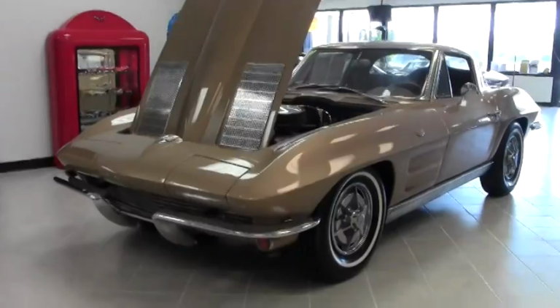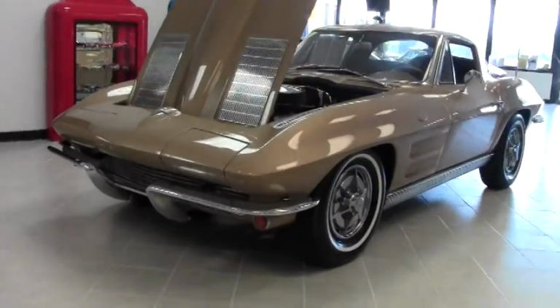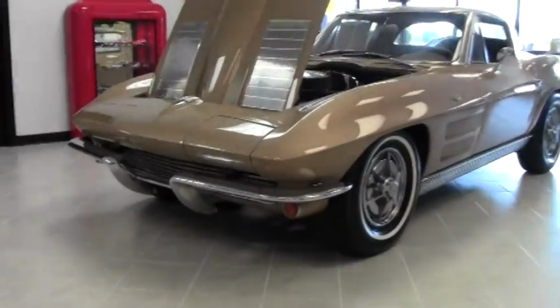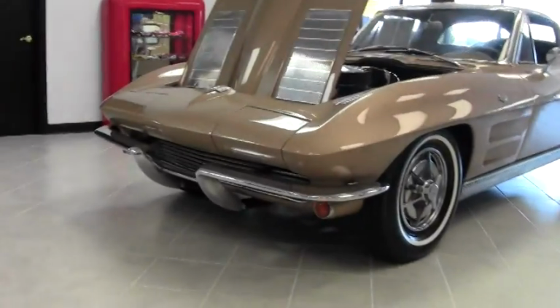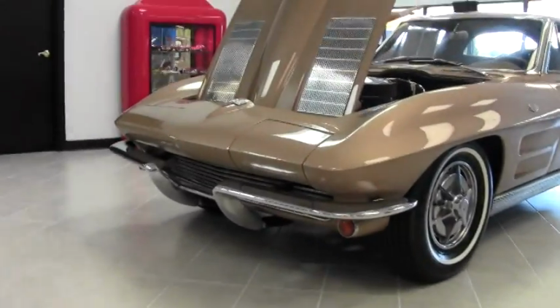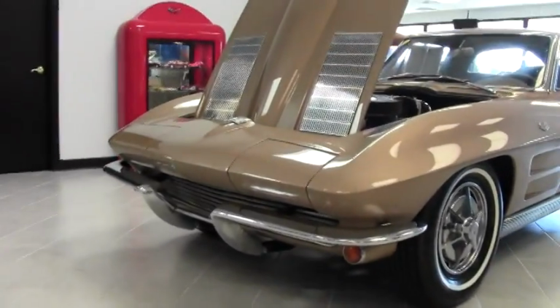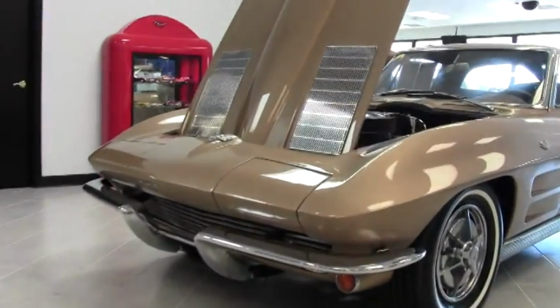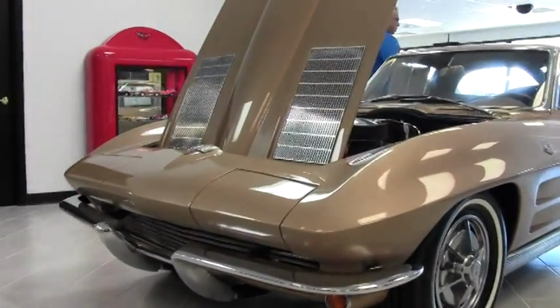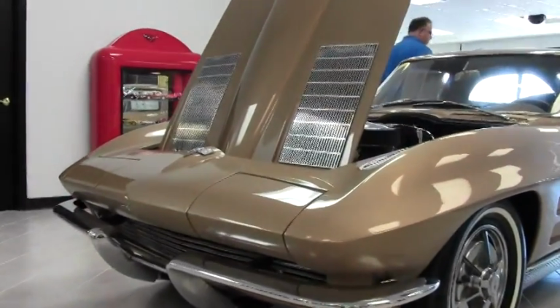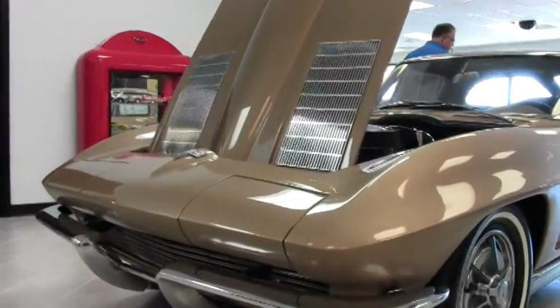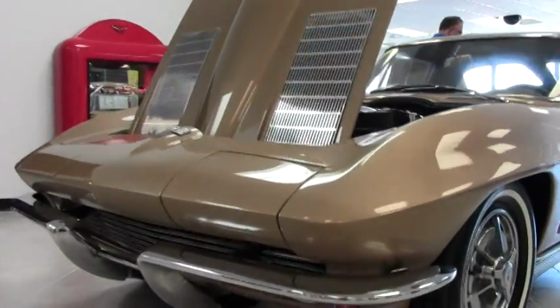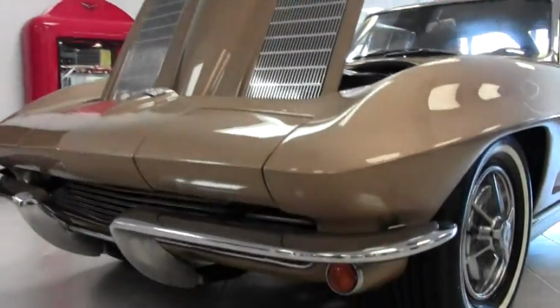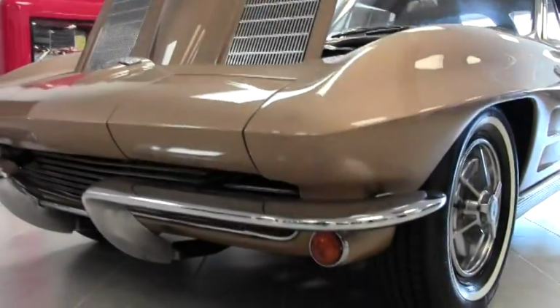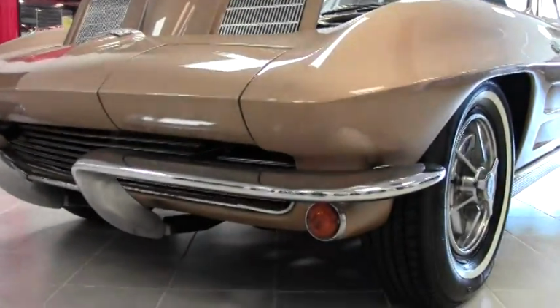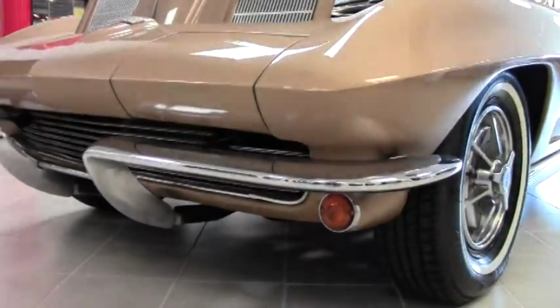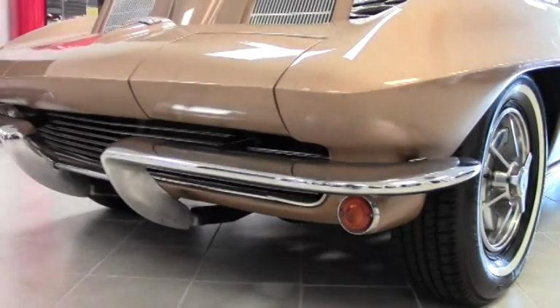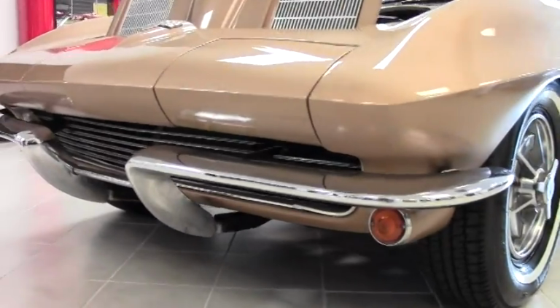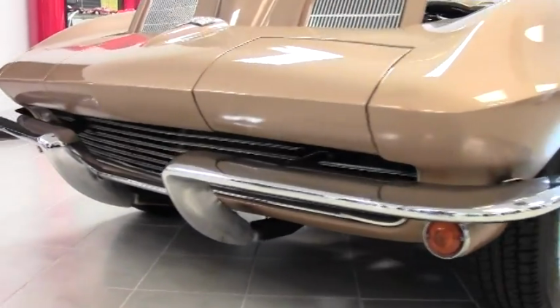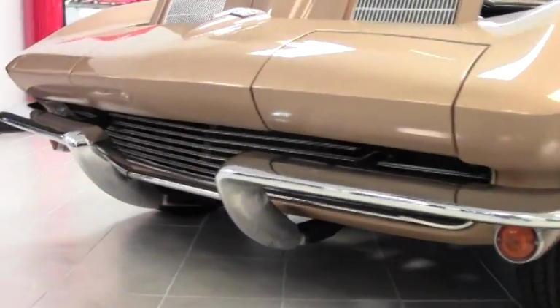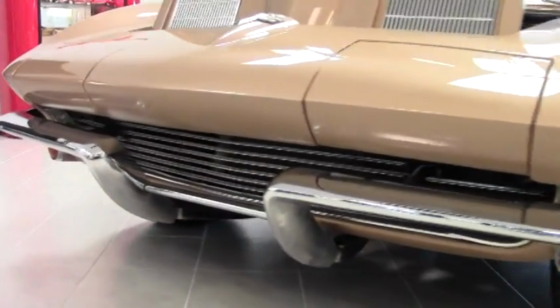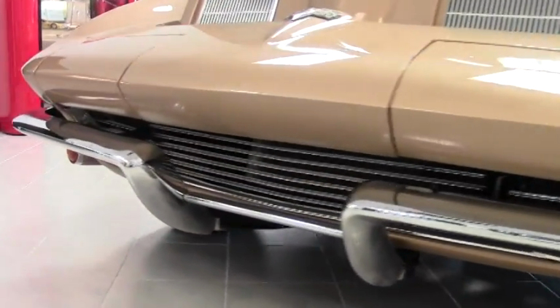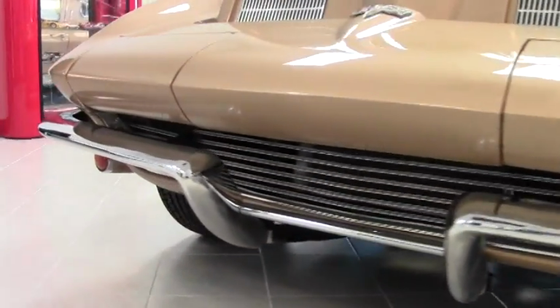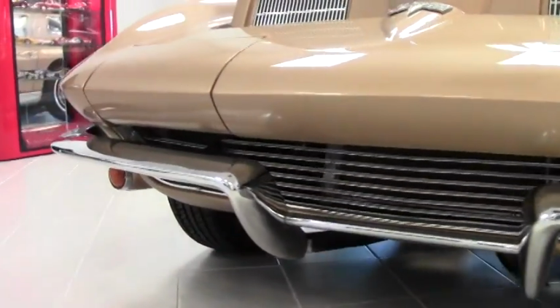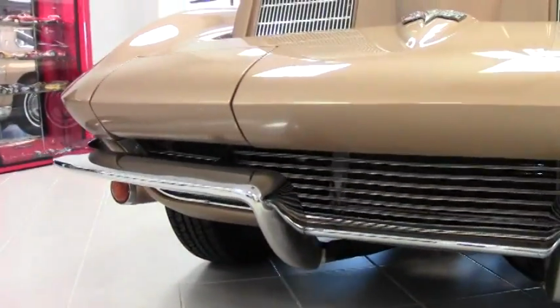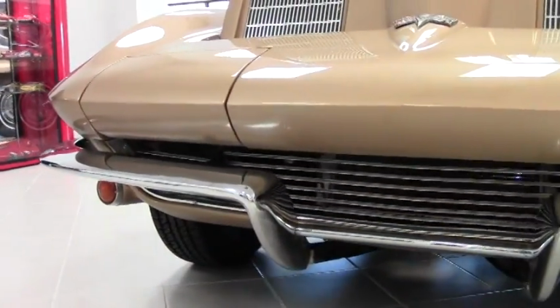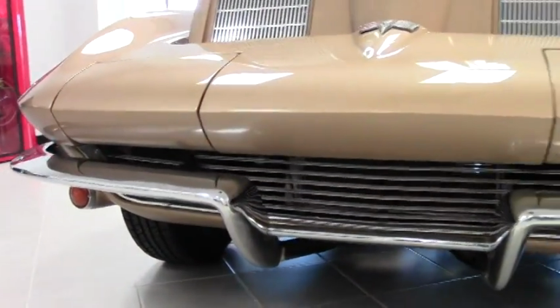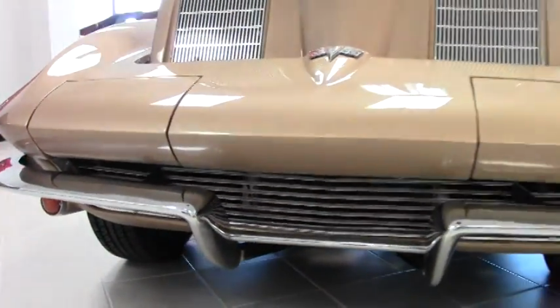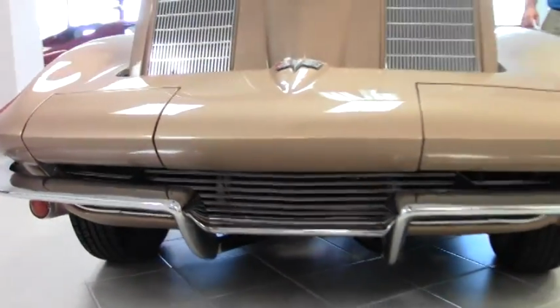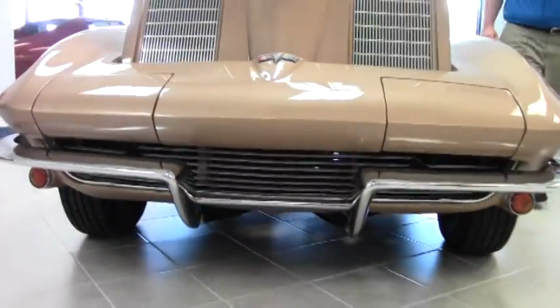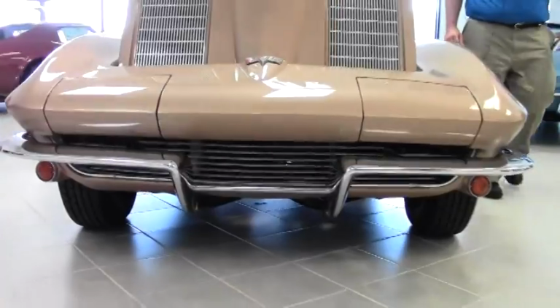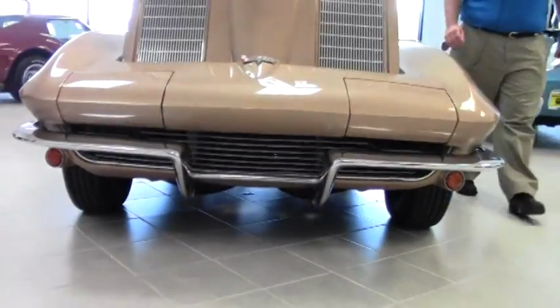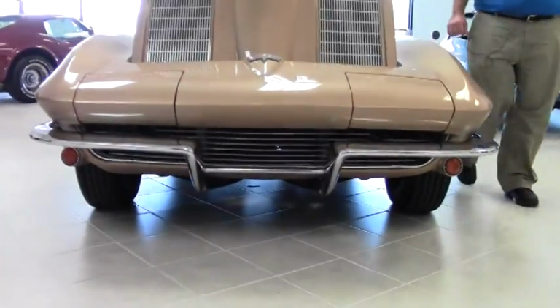This car is the correct color, saddle tan, with the correct interior. It does have a non-original motor to it.